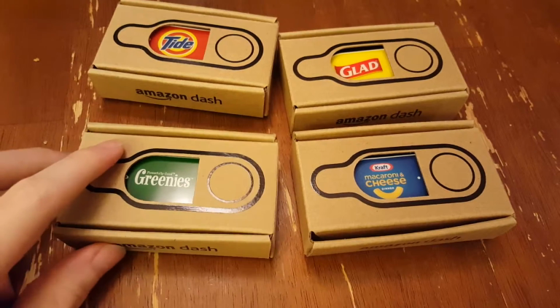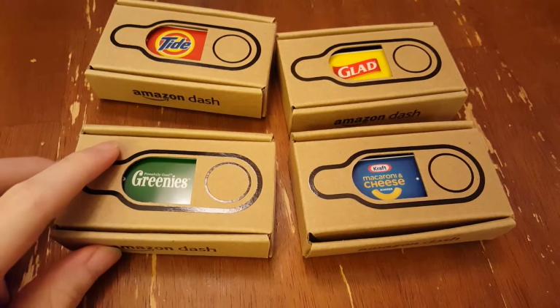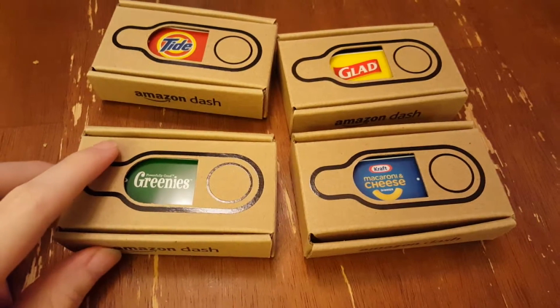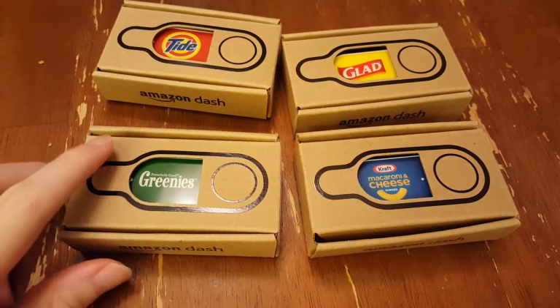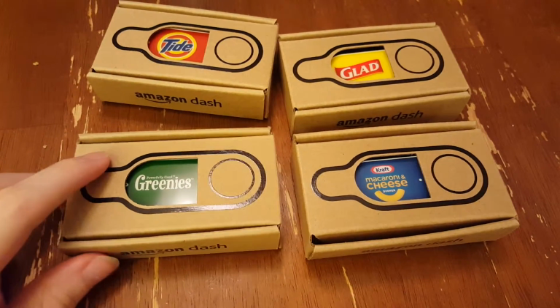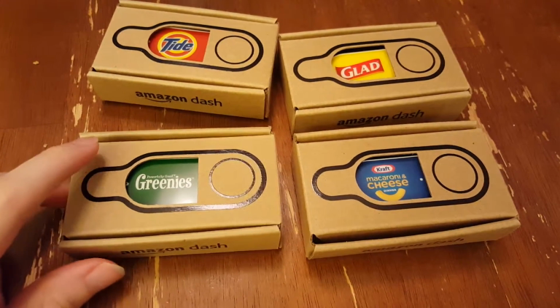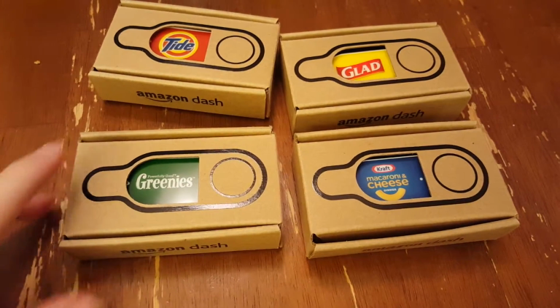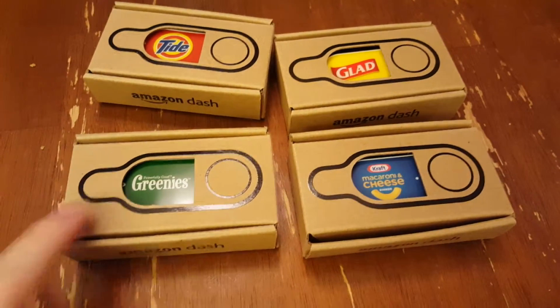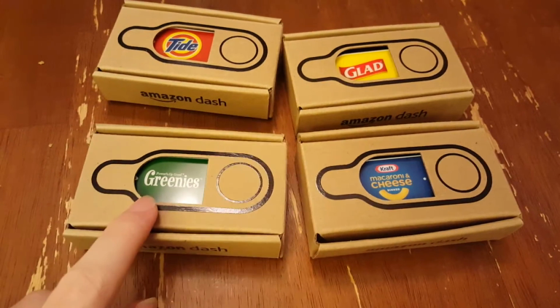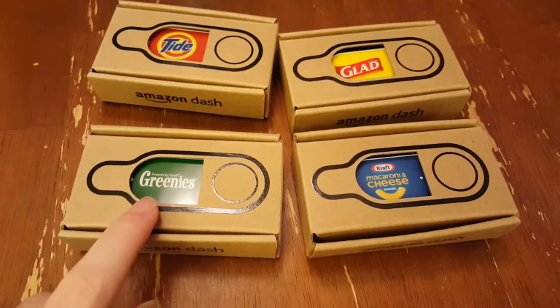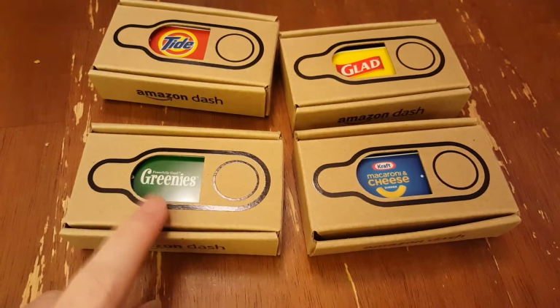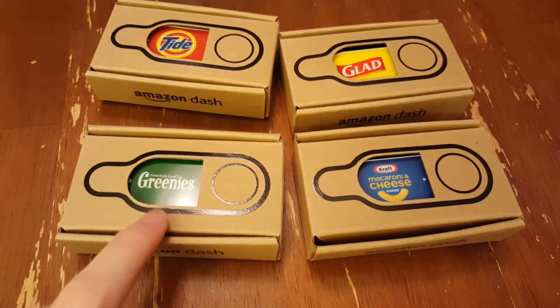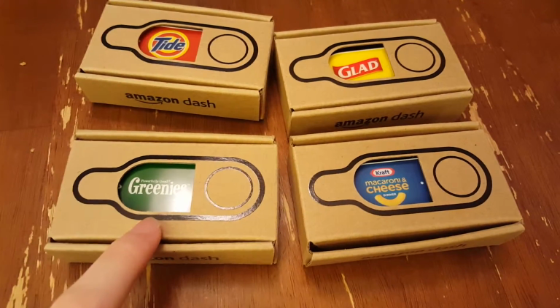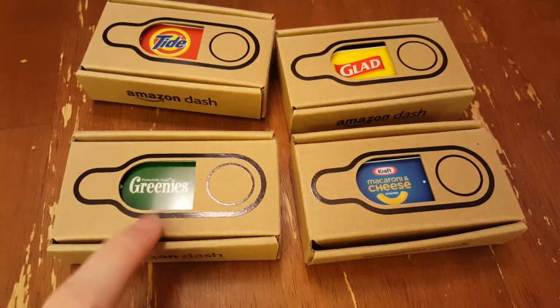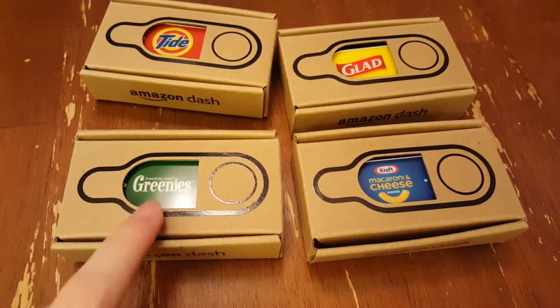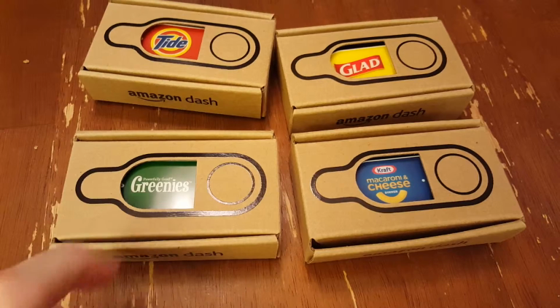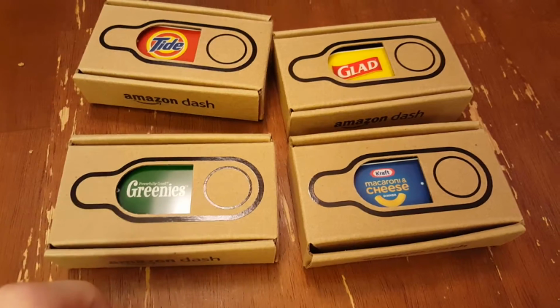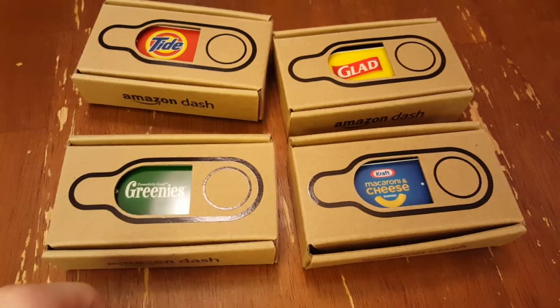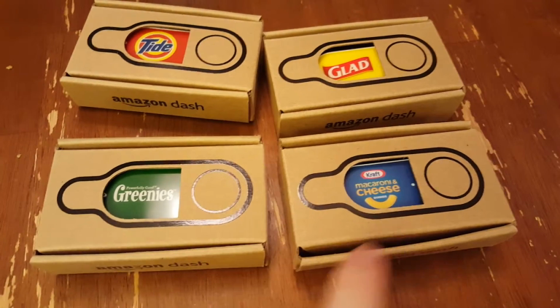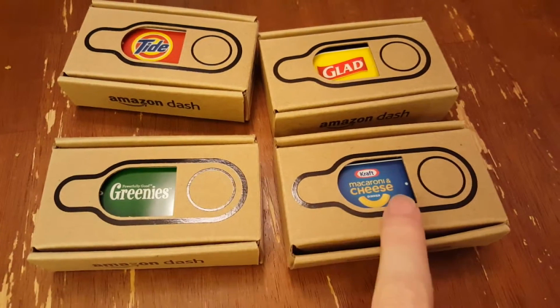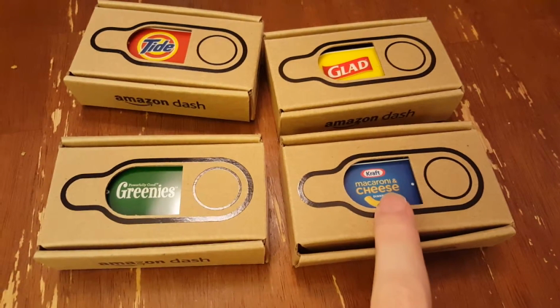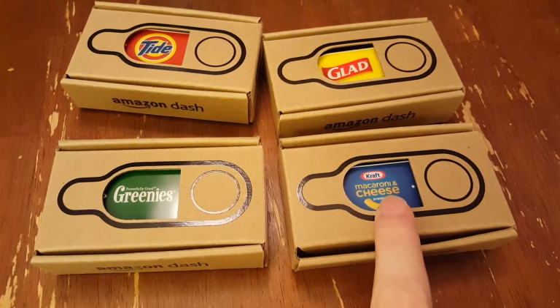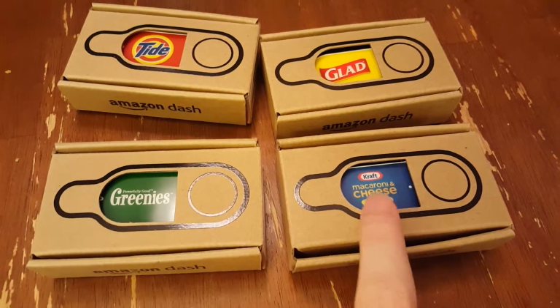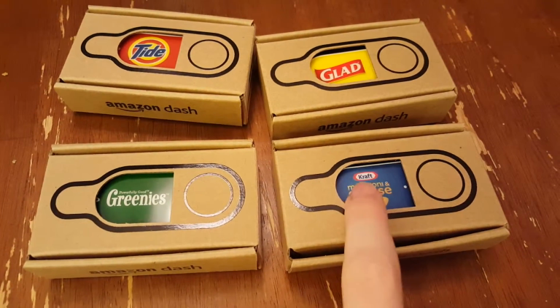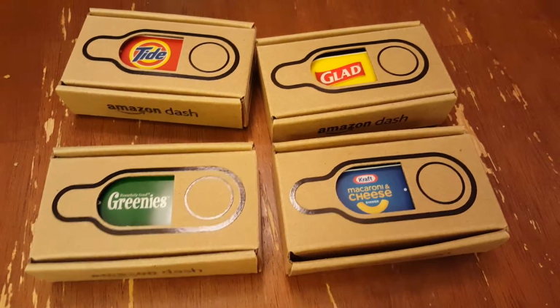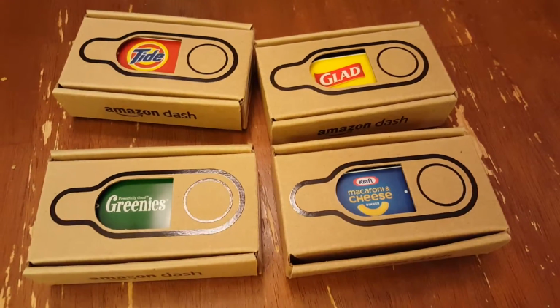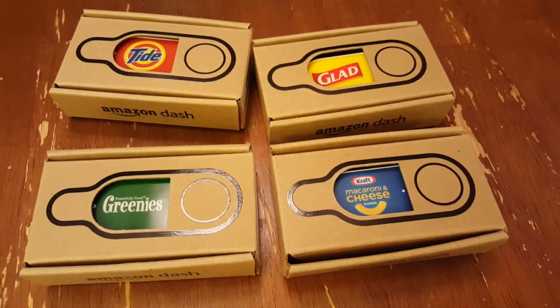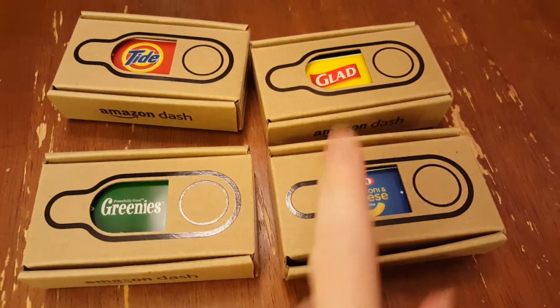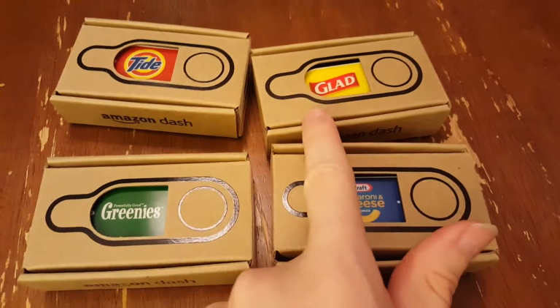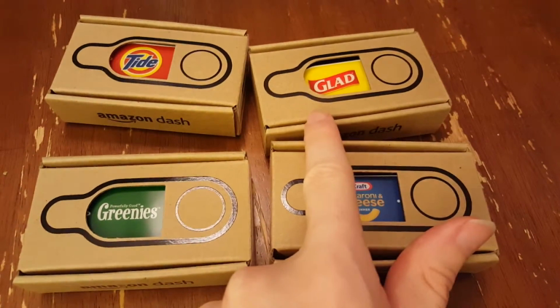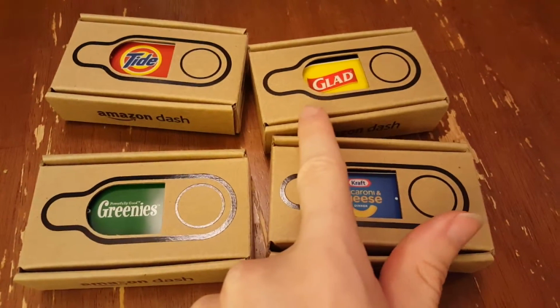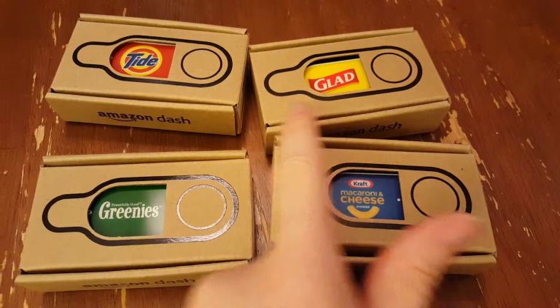So the idea is that you could basically place these — for example, I could put this by the door where my dog's stuff is, I could put this in my pantry for Kraft mac and cheese, put this under the sink,